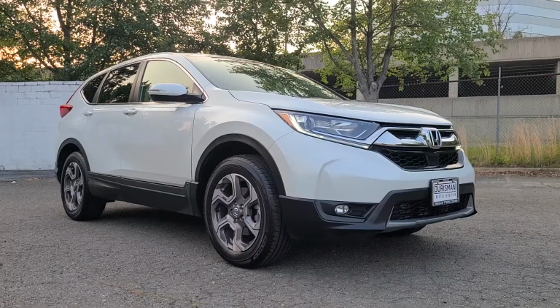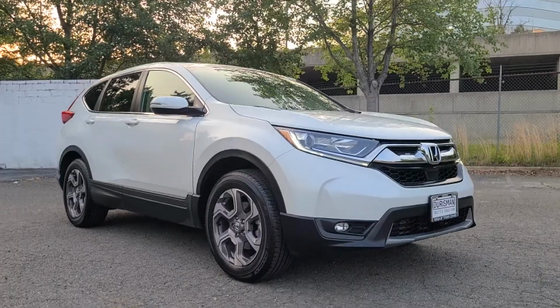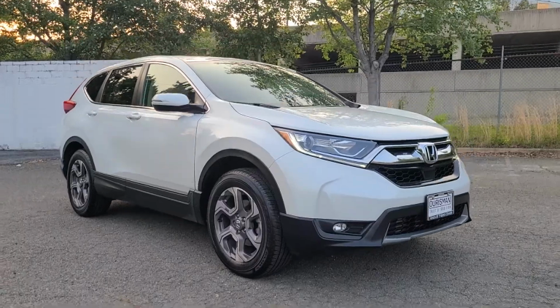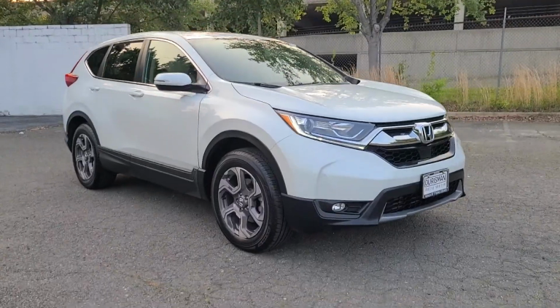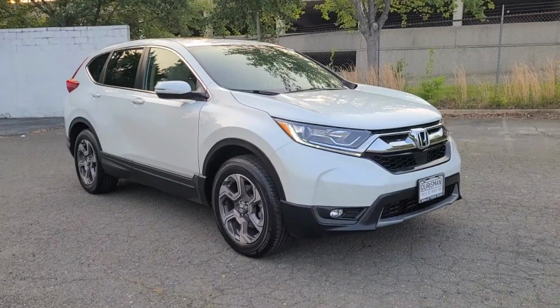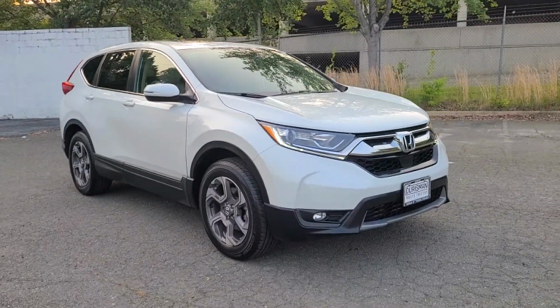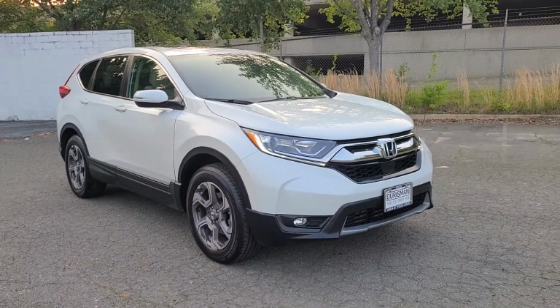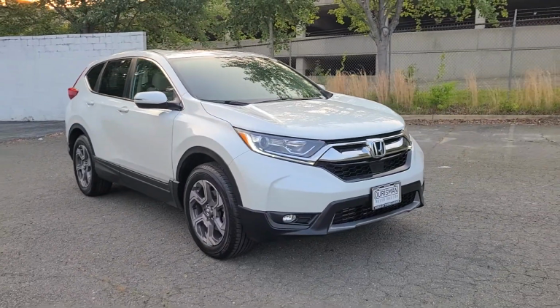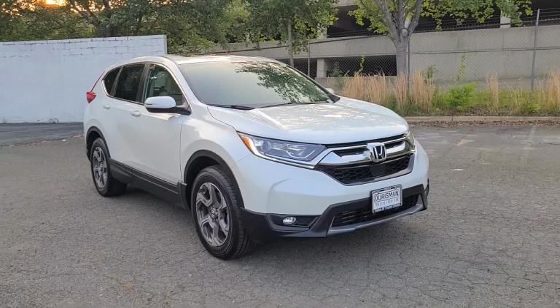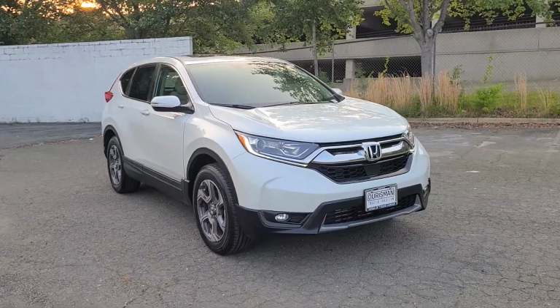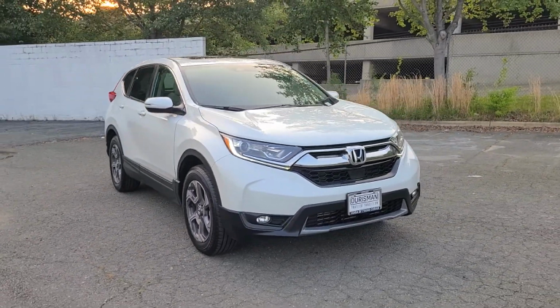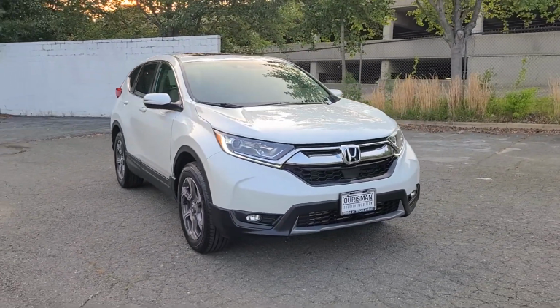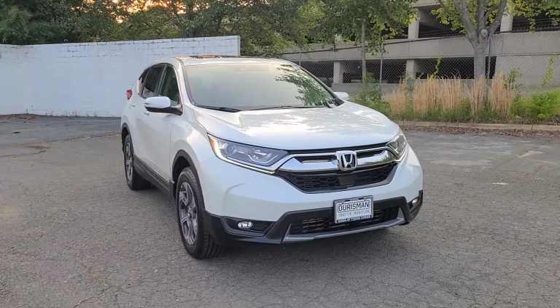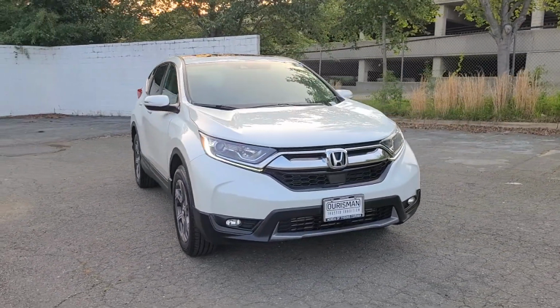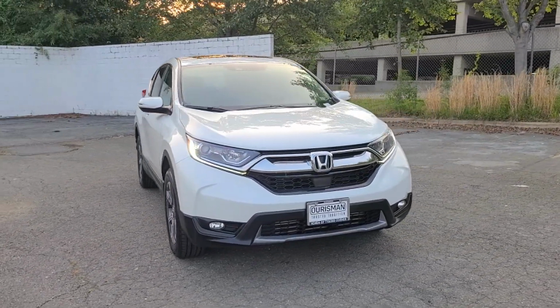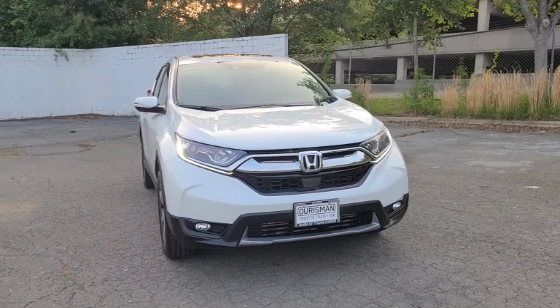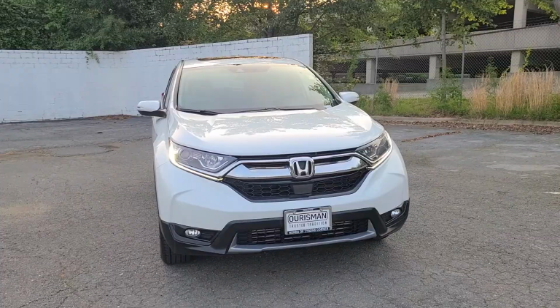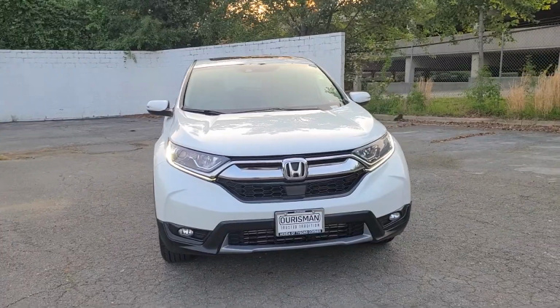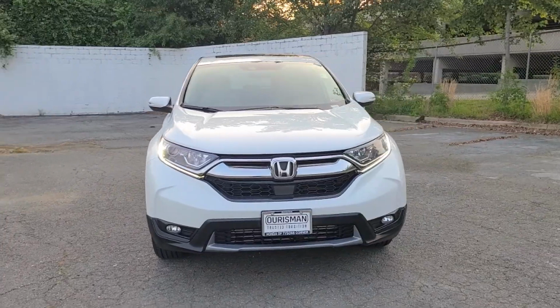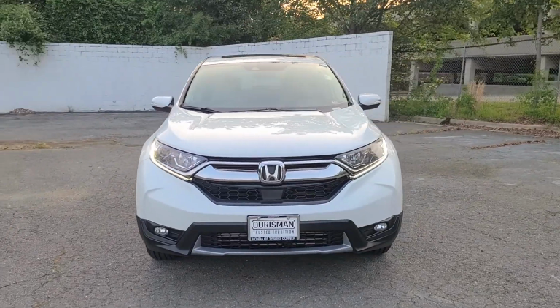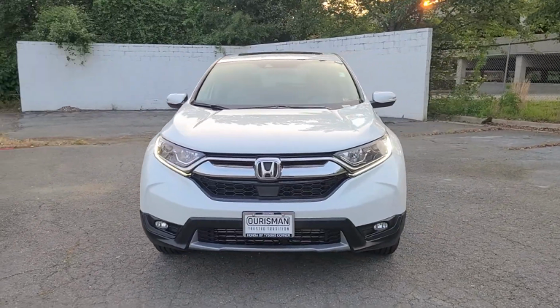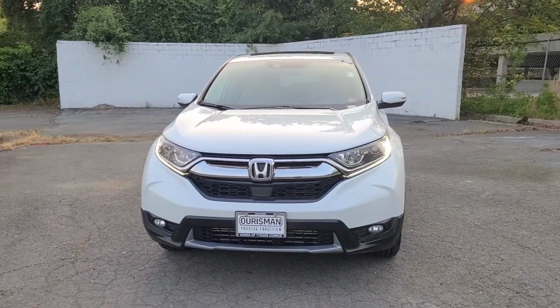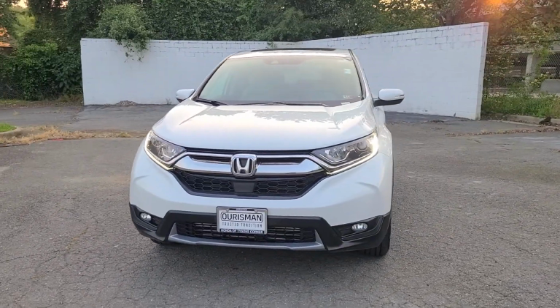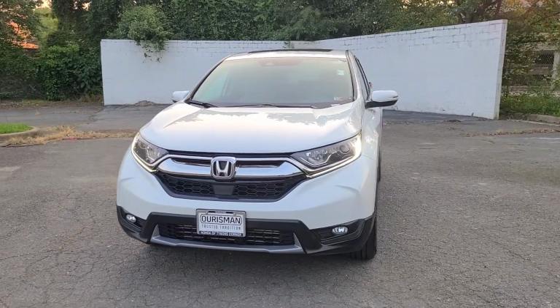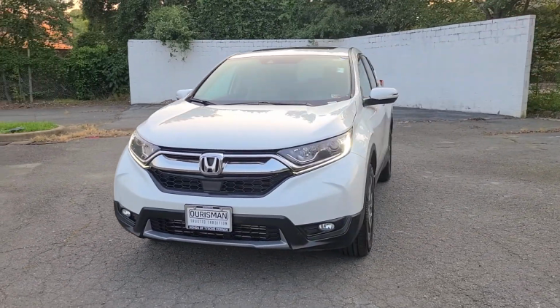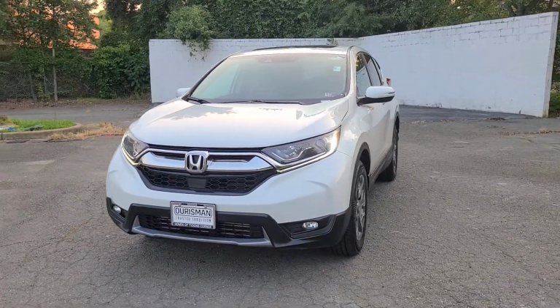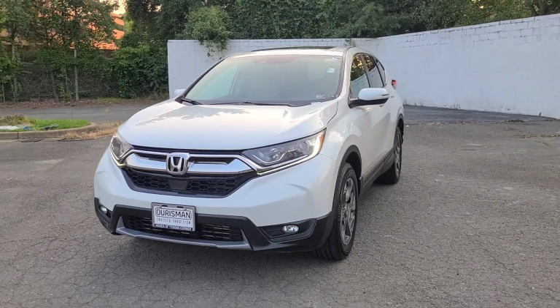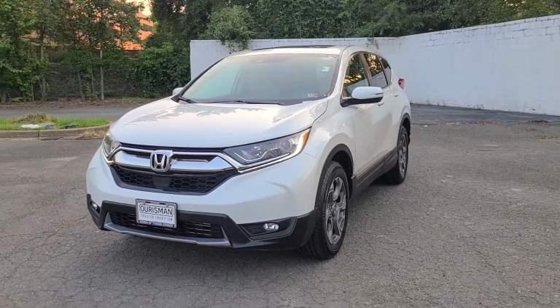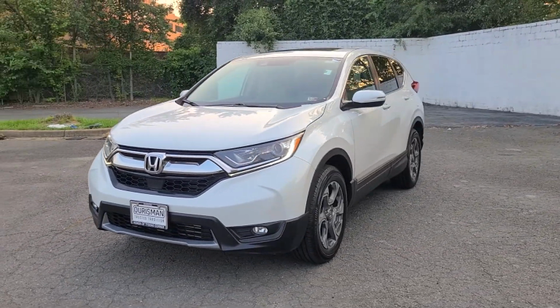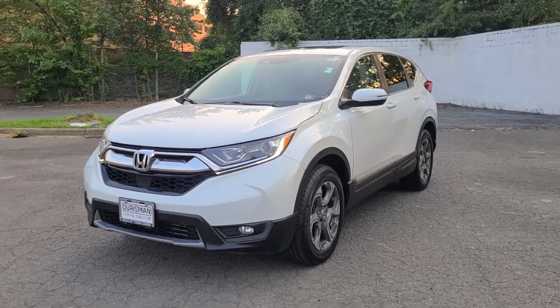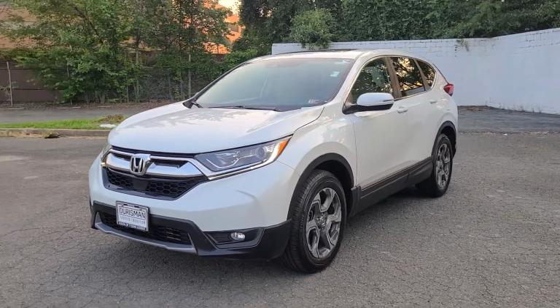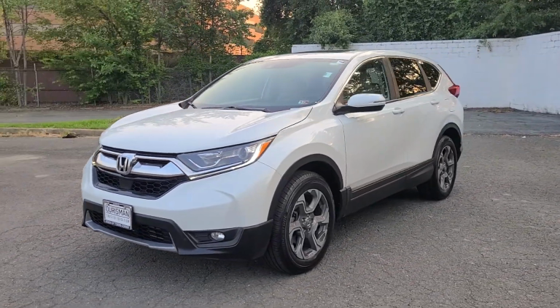This could be the car for you. The 2019 Honda CR-V. This vehicle is an outstanding buy with fewer than 60,000 miles on the odometer.